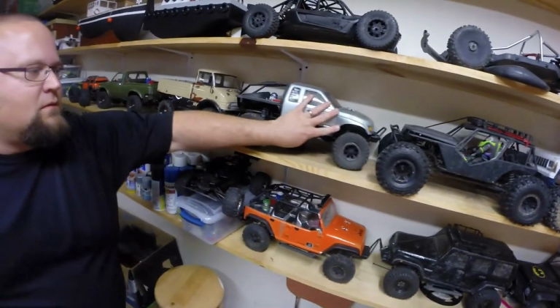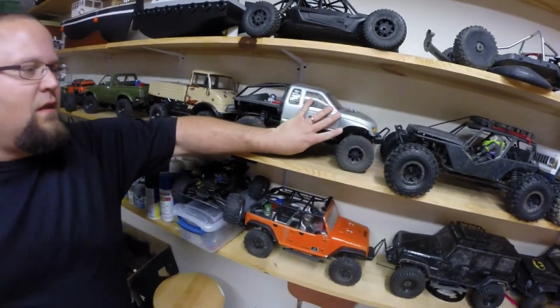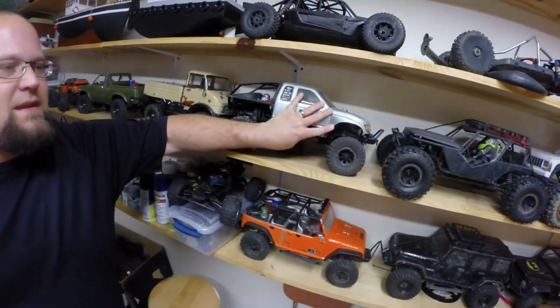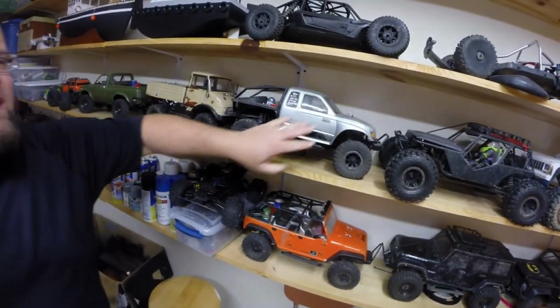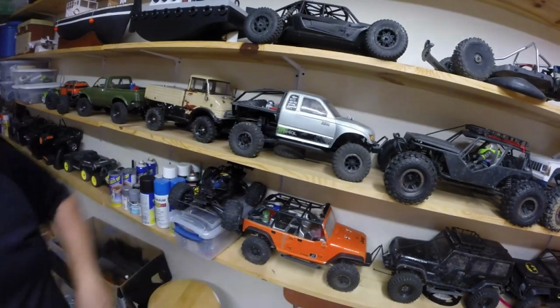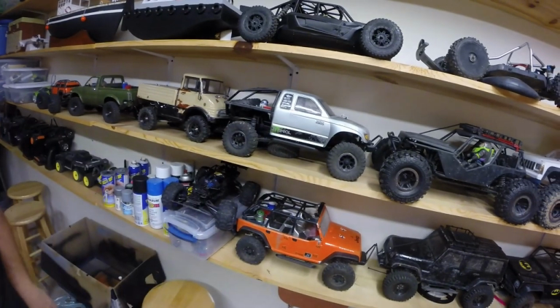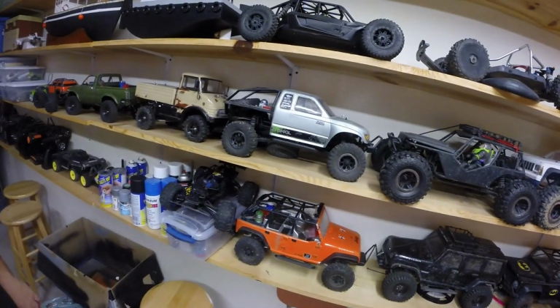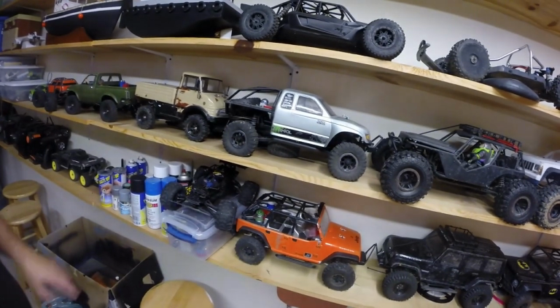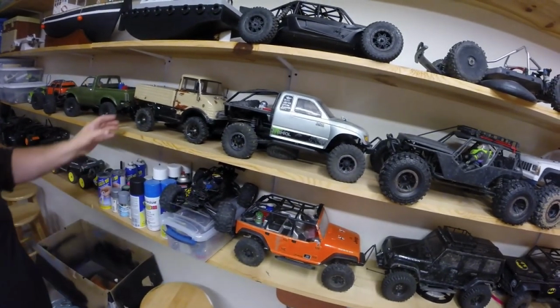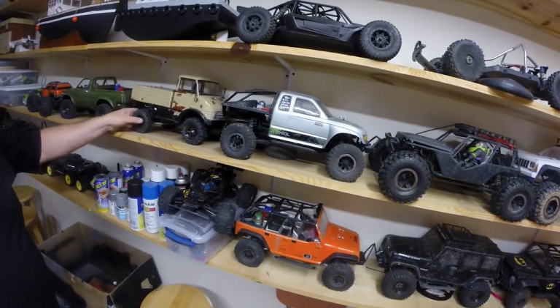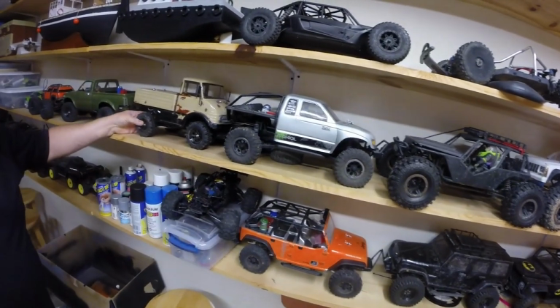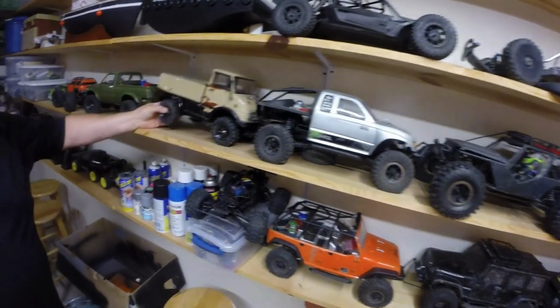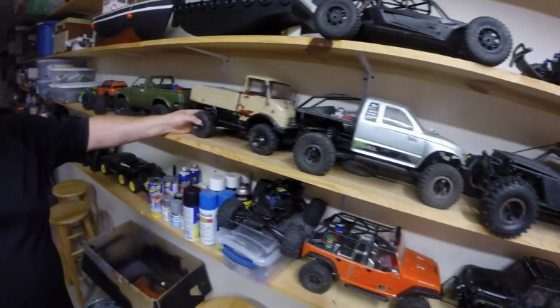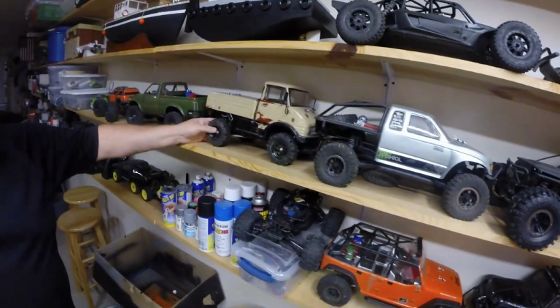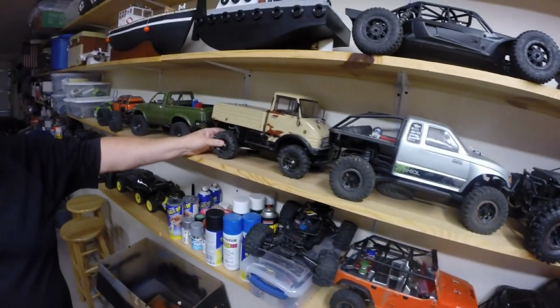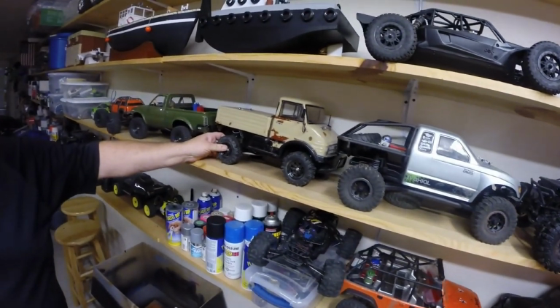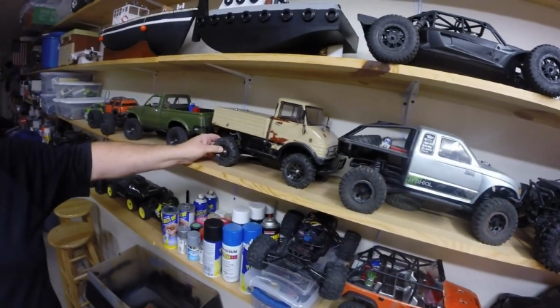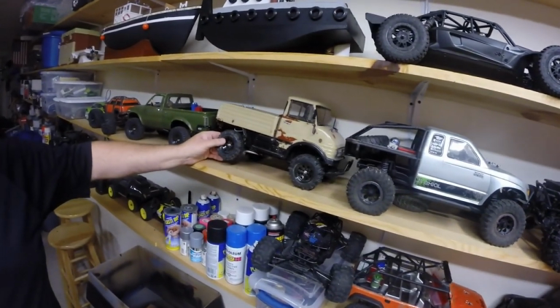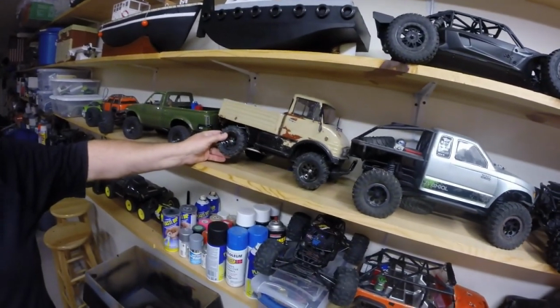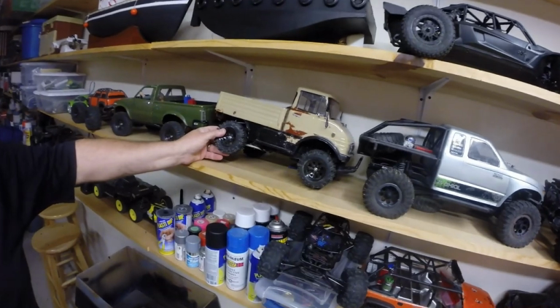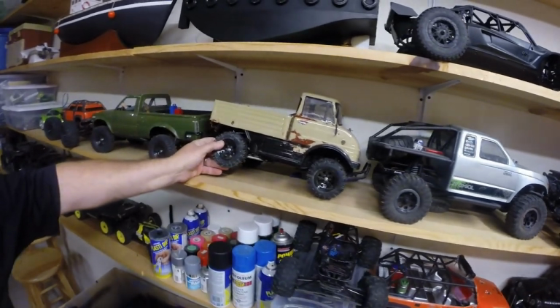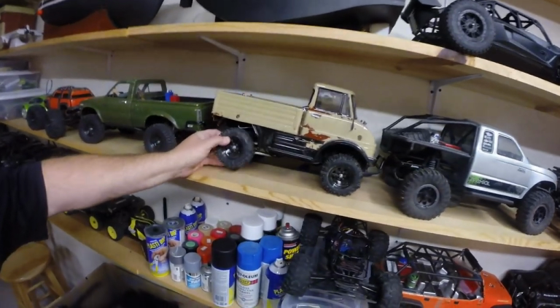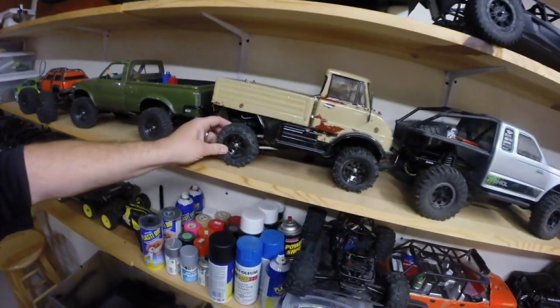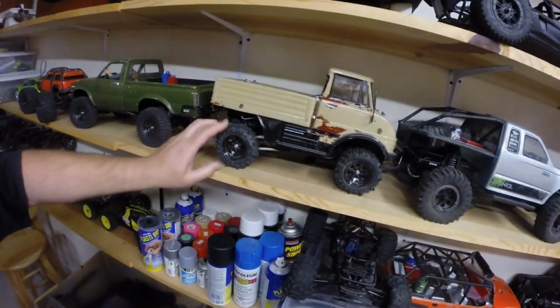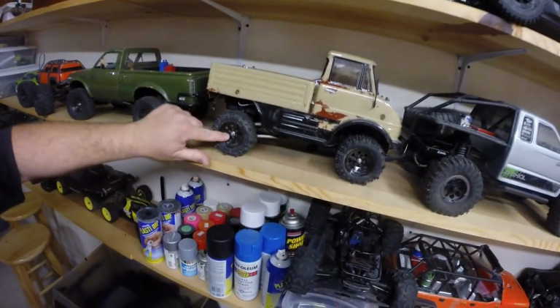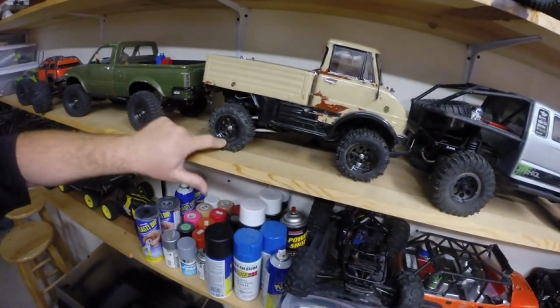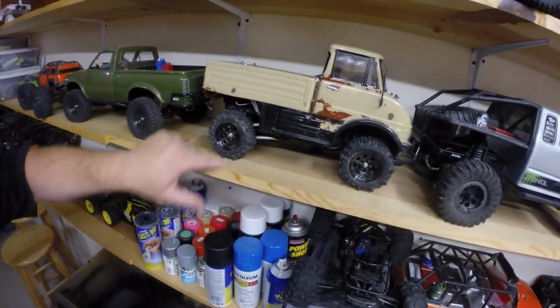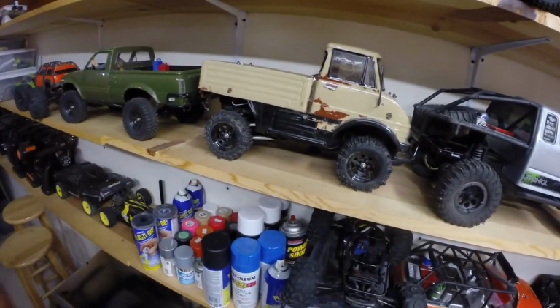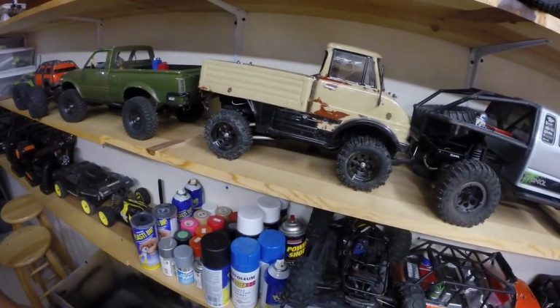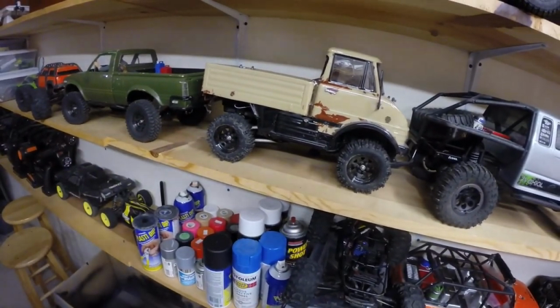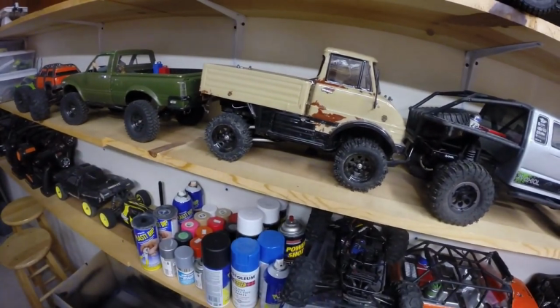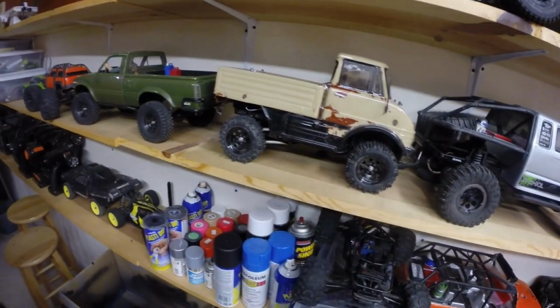Another SCX-10. This is a Tamiya Unimog — it has the RC four-wheel drive bead locks on there.